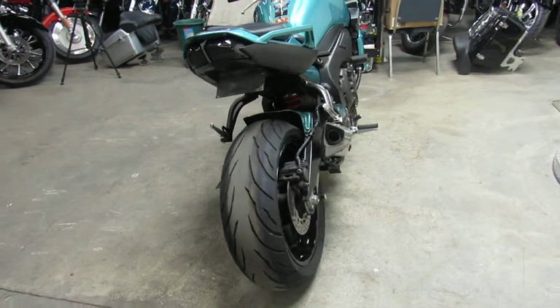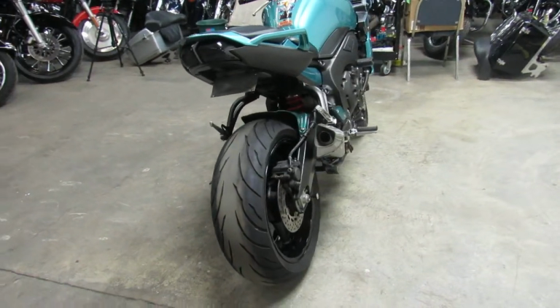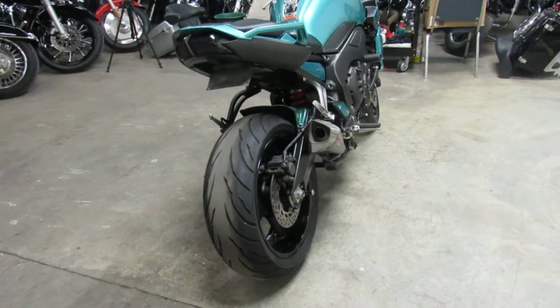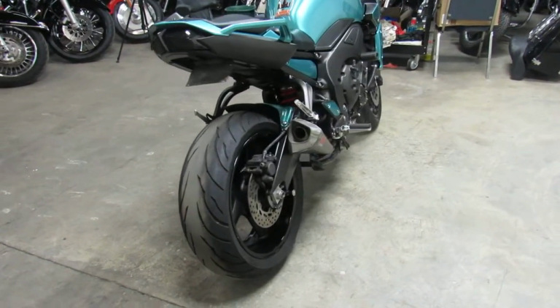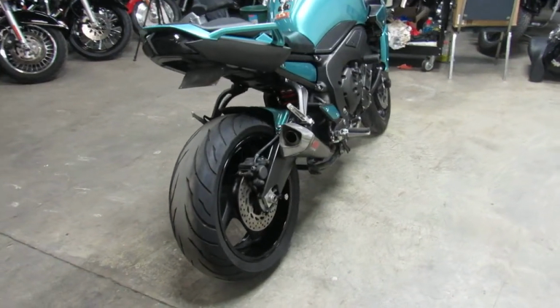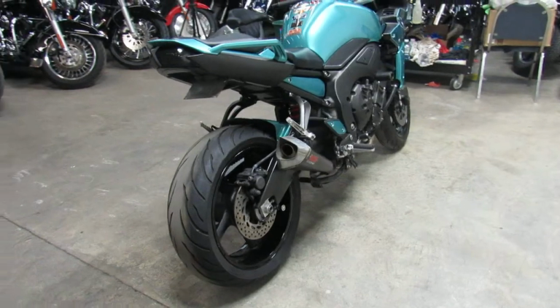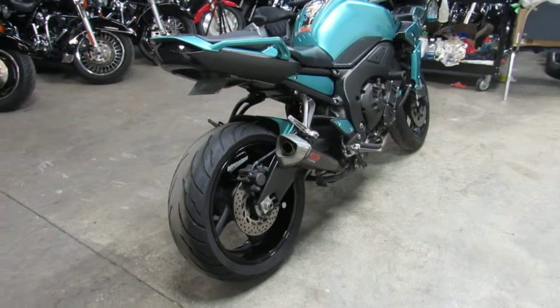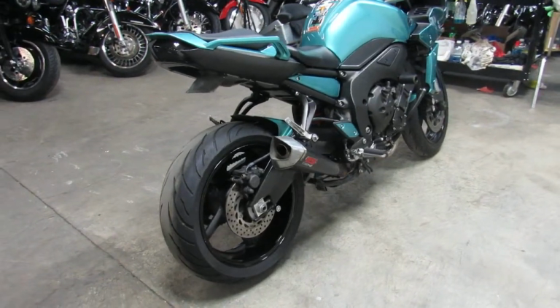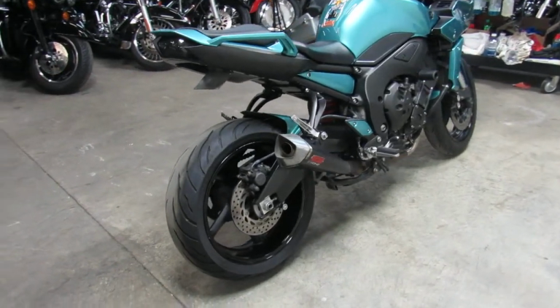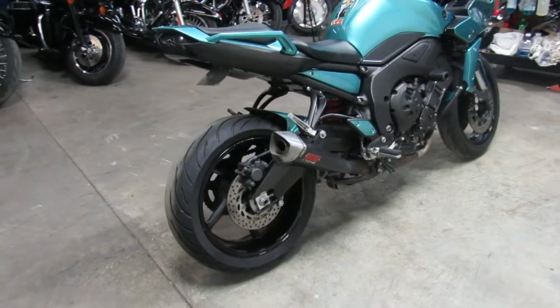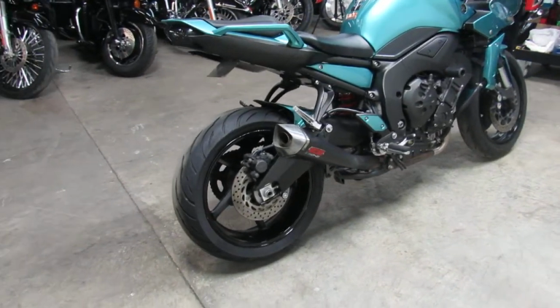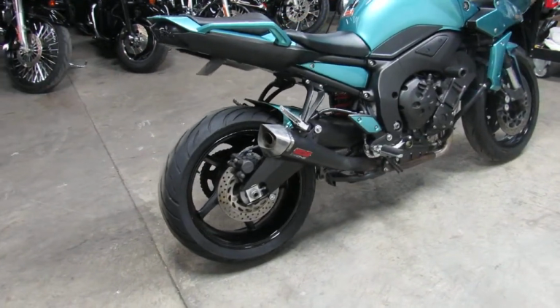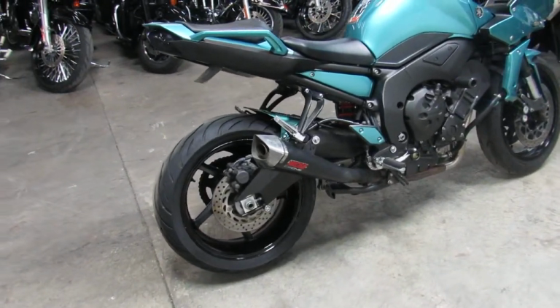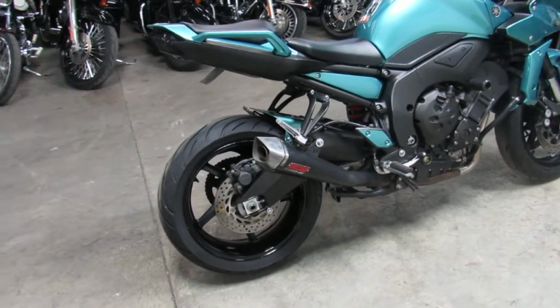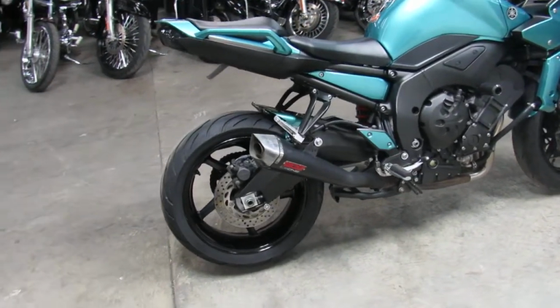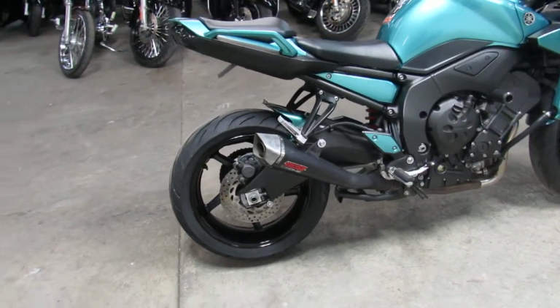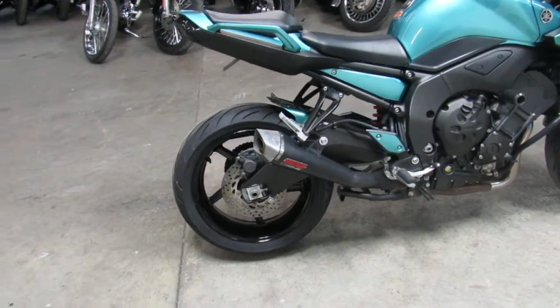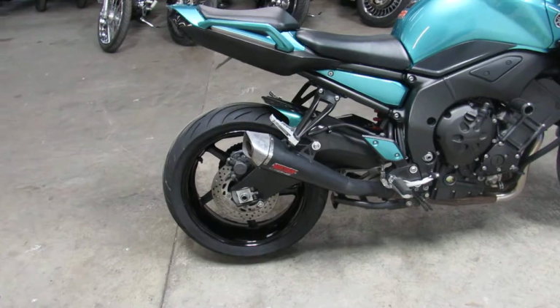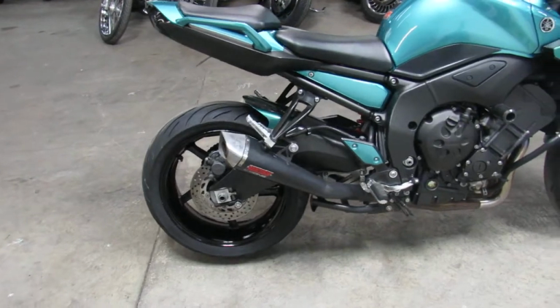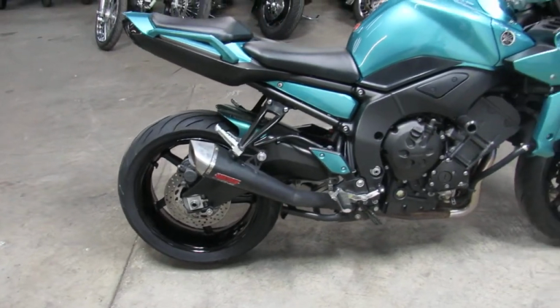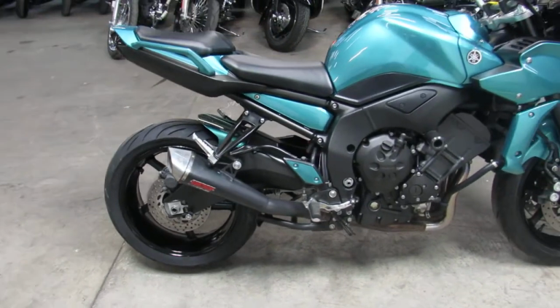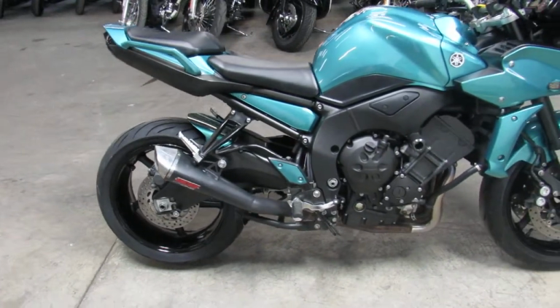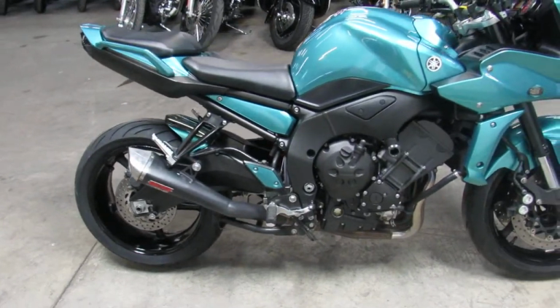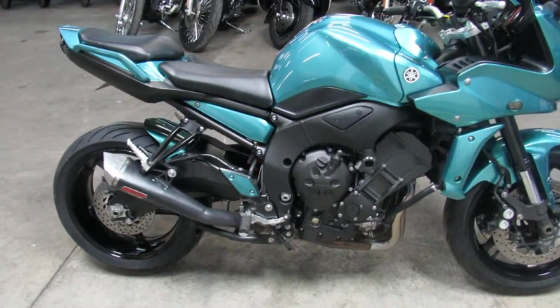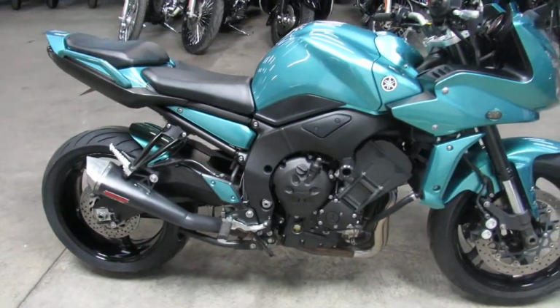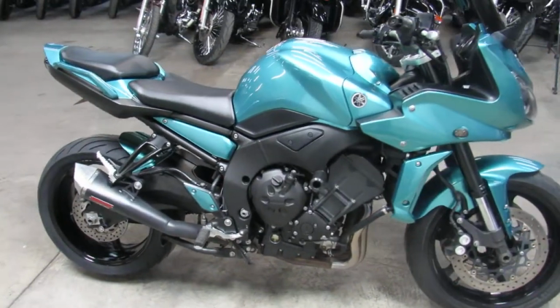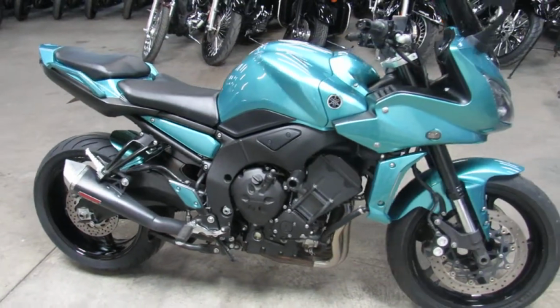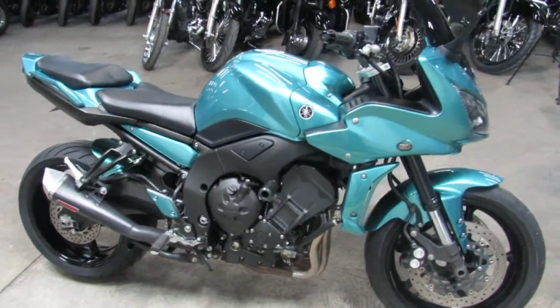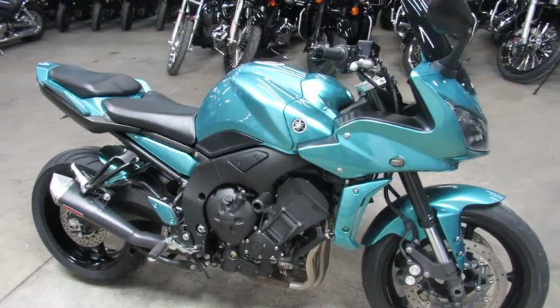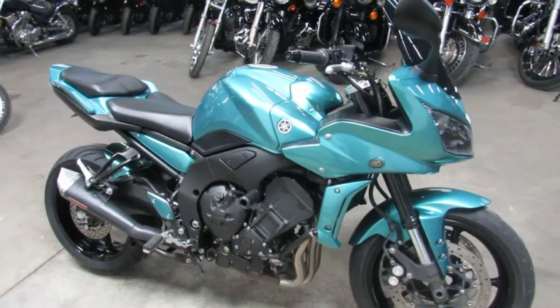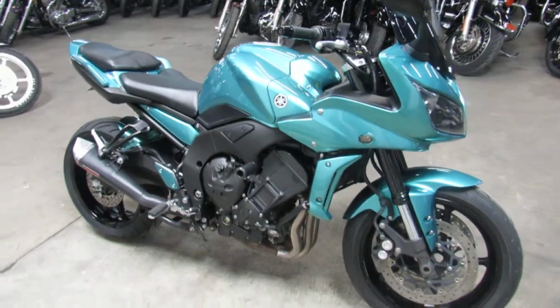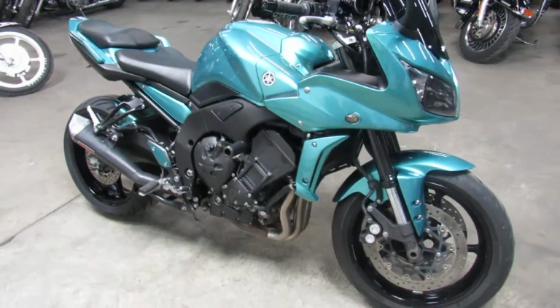This one here is a sharp 2012 FZ1. It's got flawless custom paint on it, as you can see — it's just a must-see. Serviced at your authorized Yamaha dealership, inspected and certified, and includes a six-month warranty.